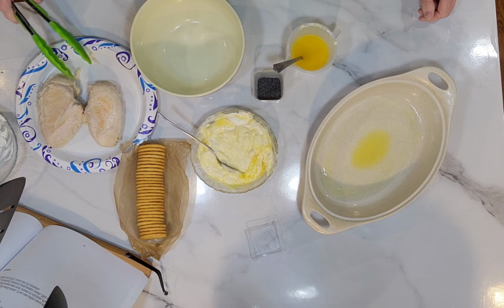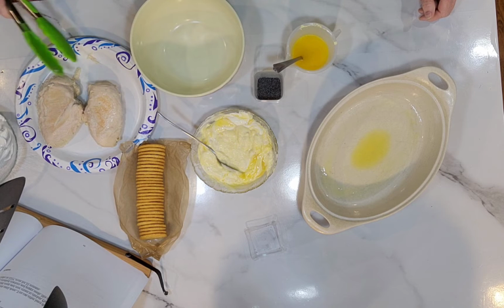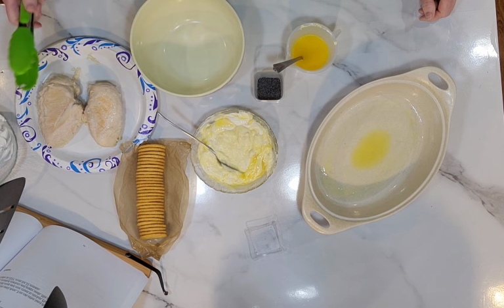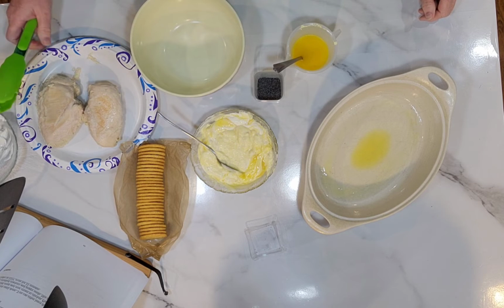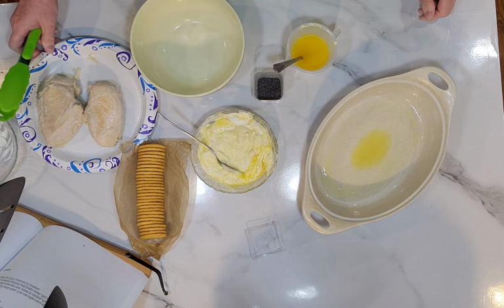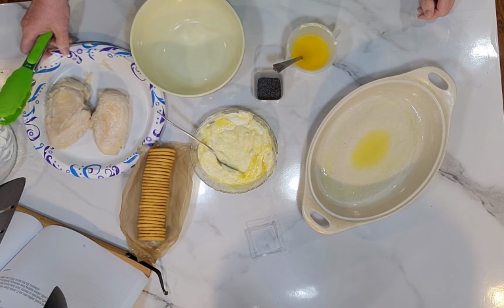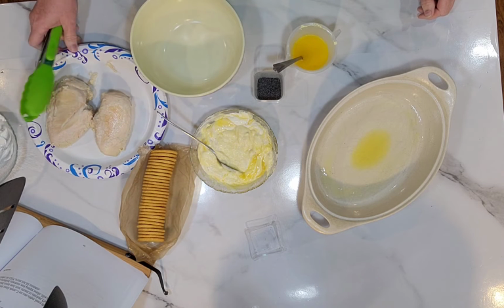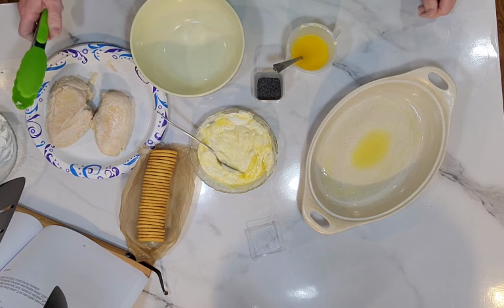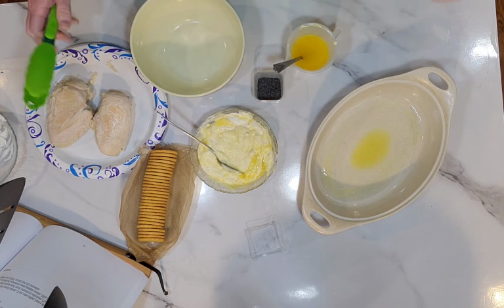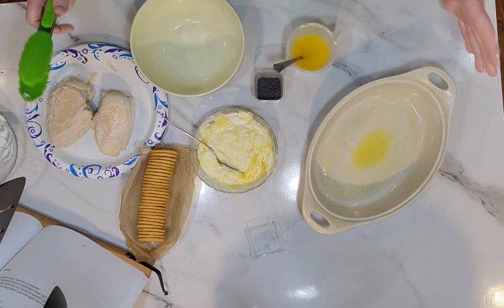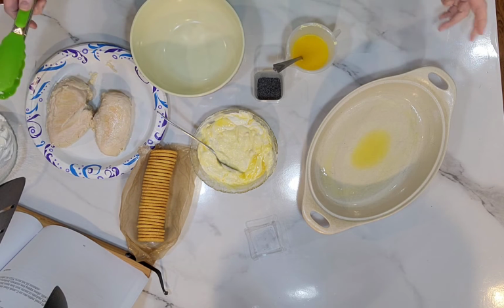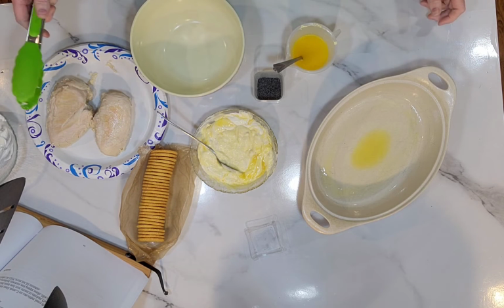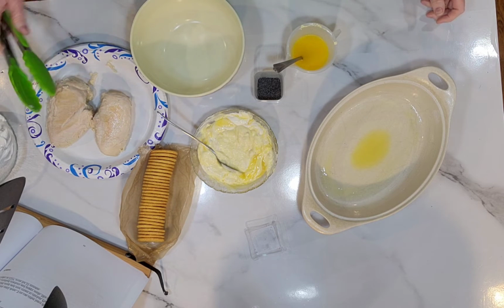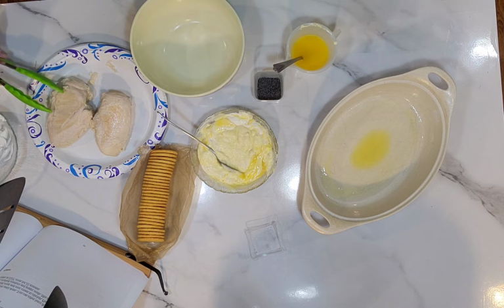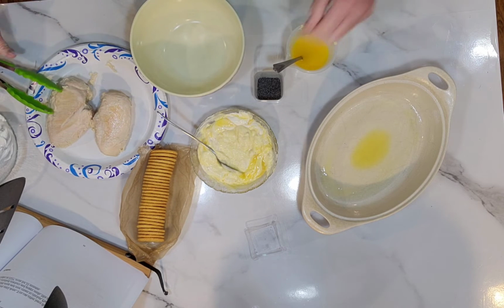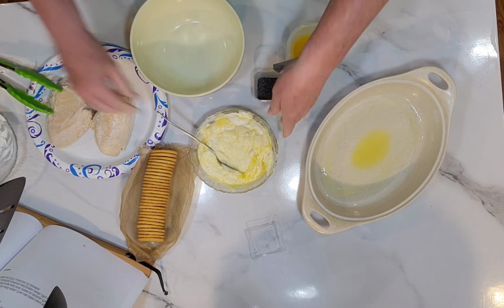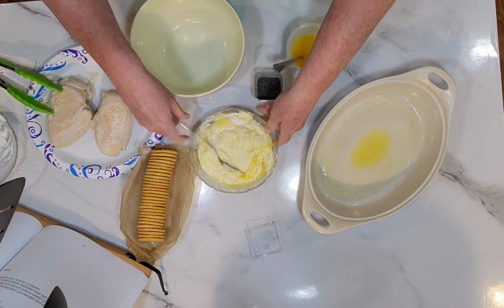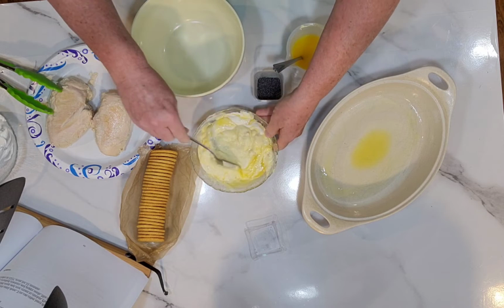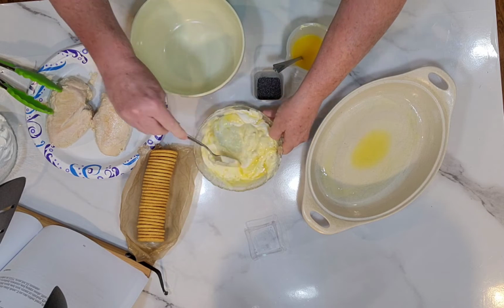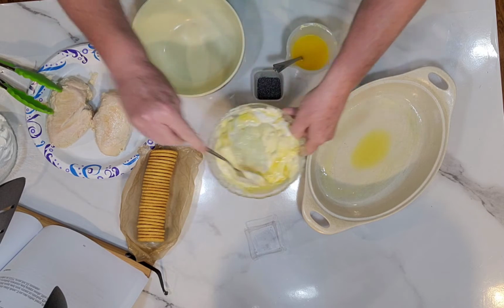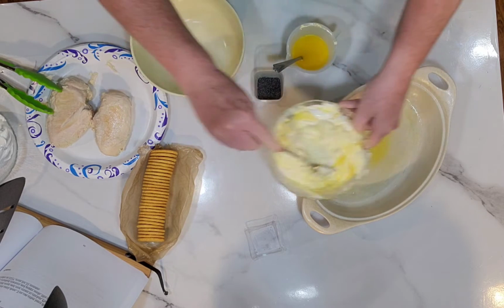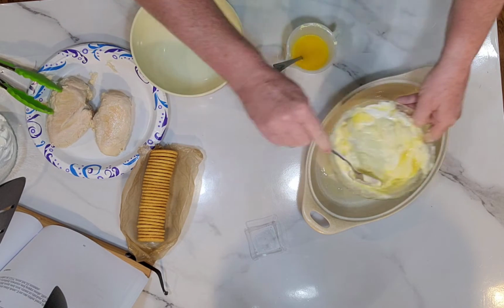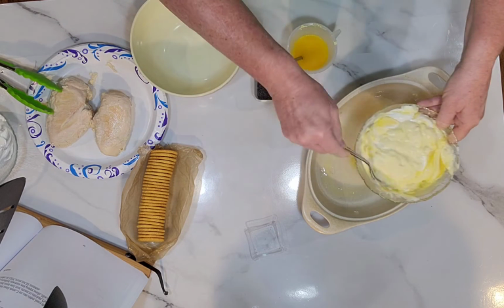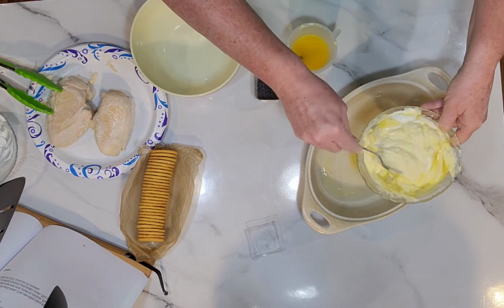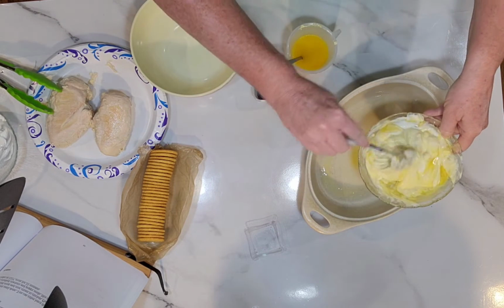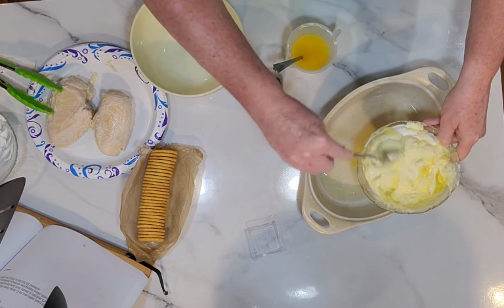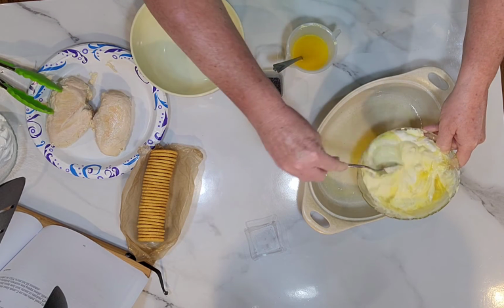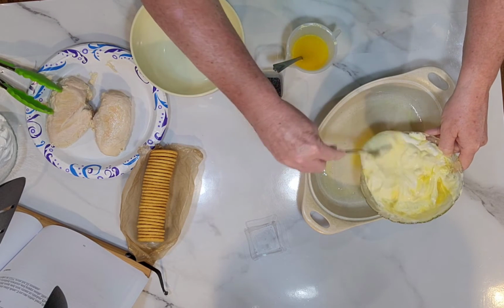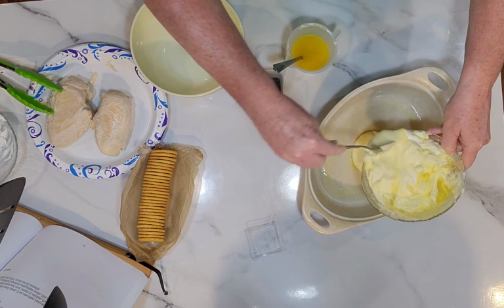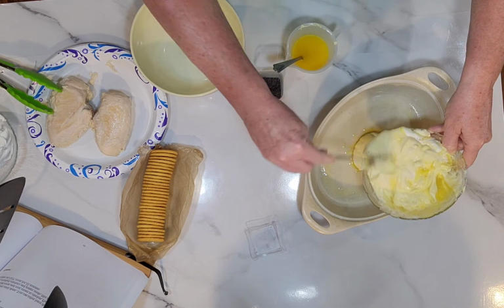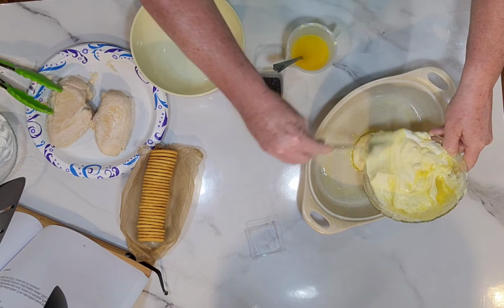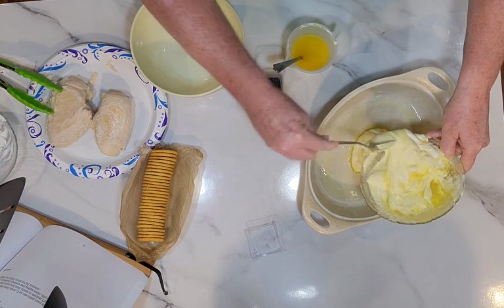I've got two chicken breasts that are pre-cooked. You can either leave the chicken whole or chop them up — however you want to do it, it's up to you.